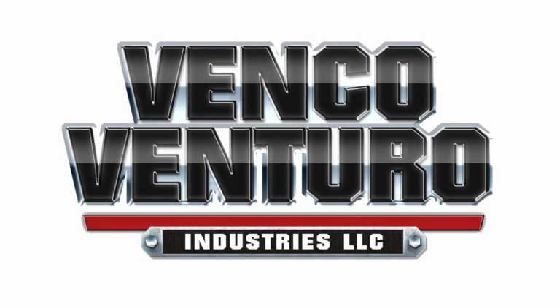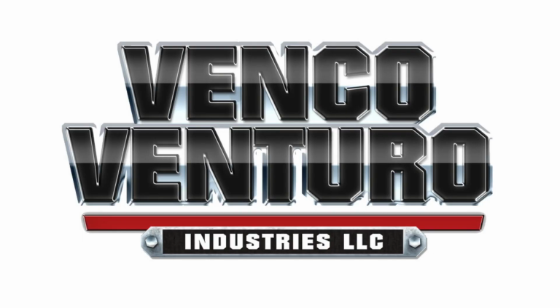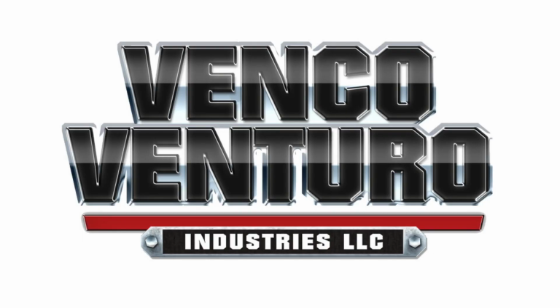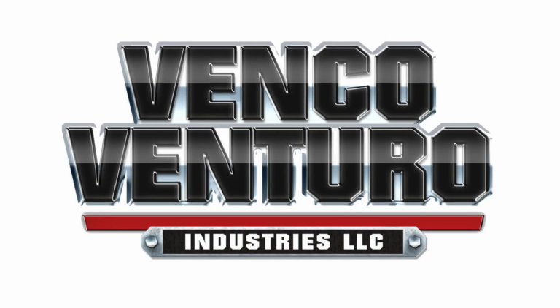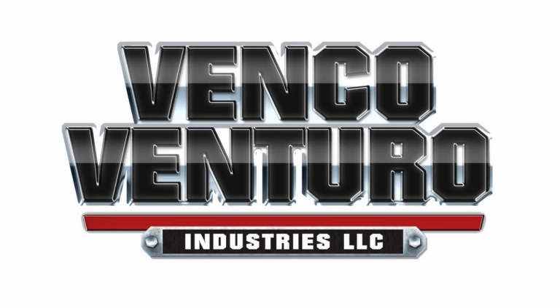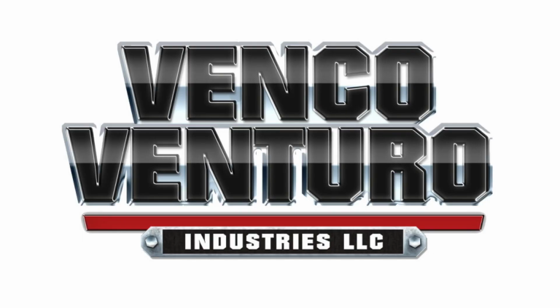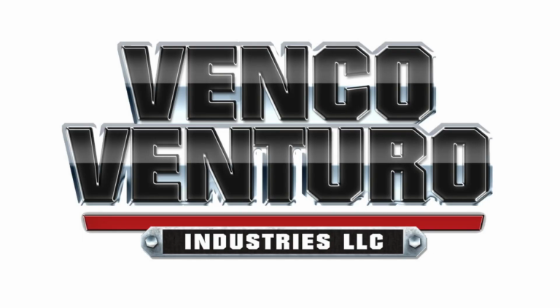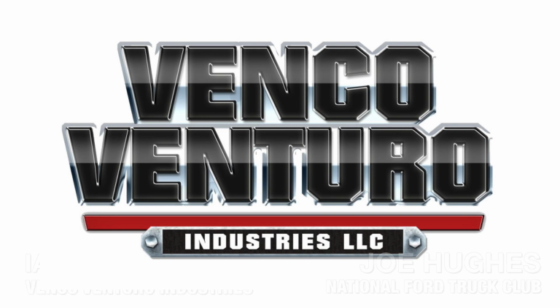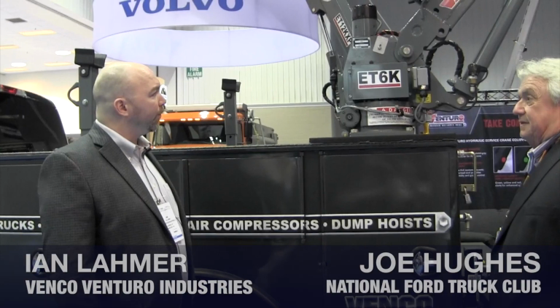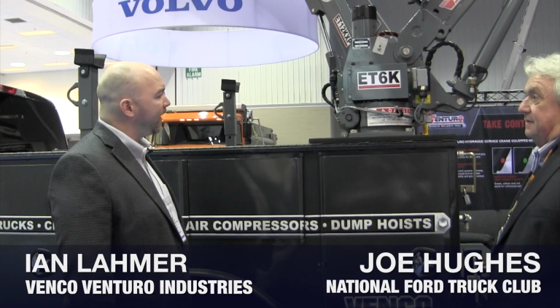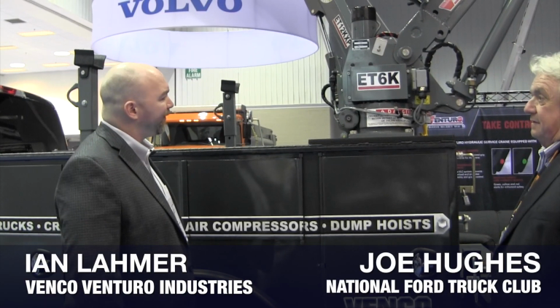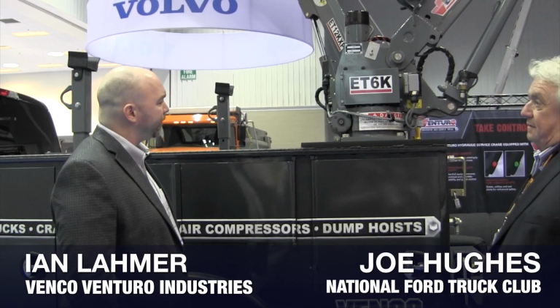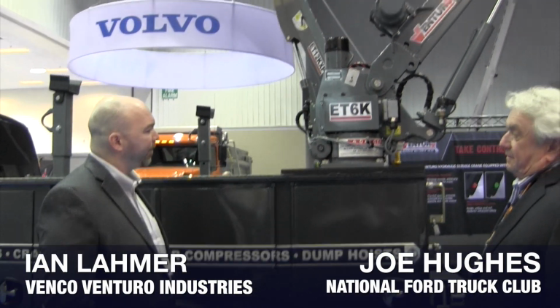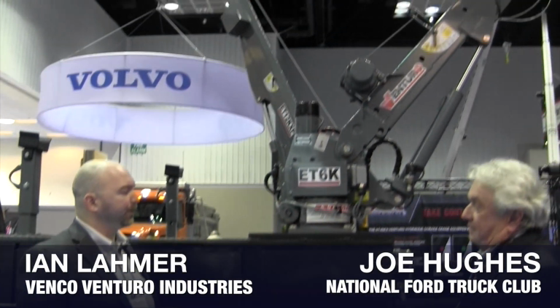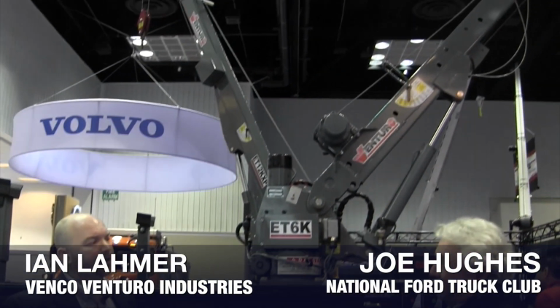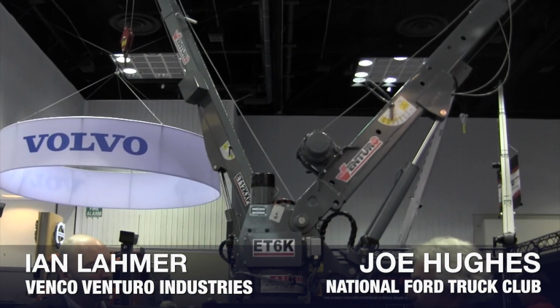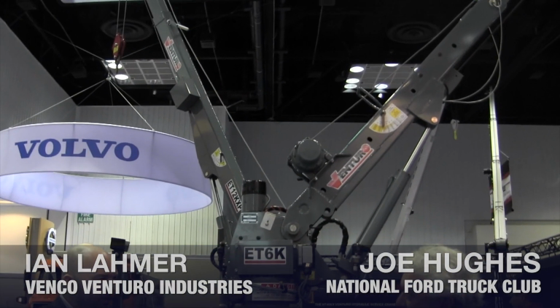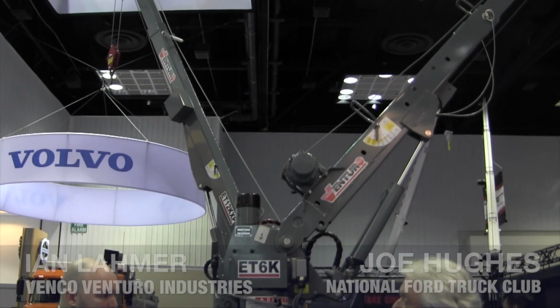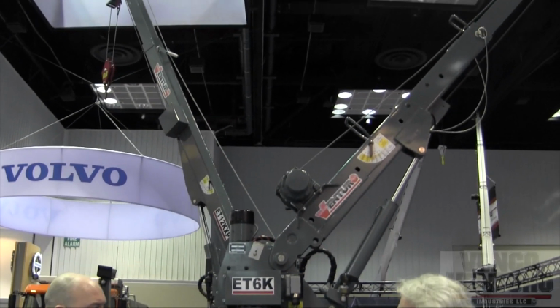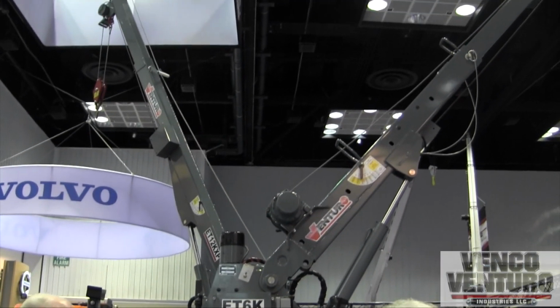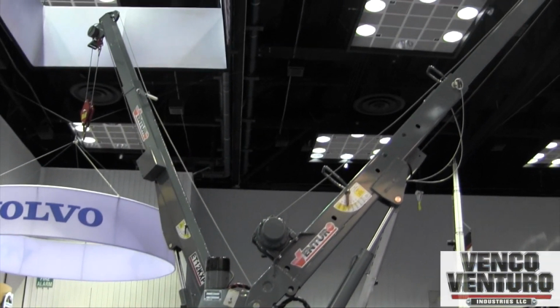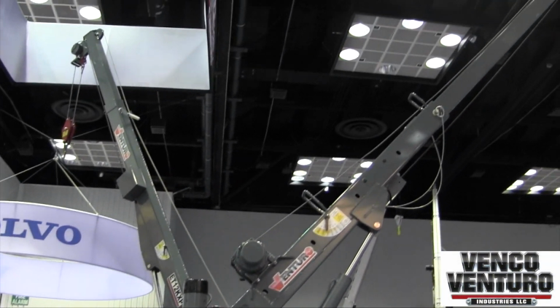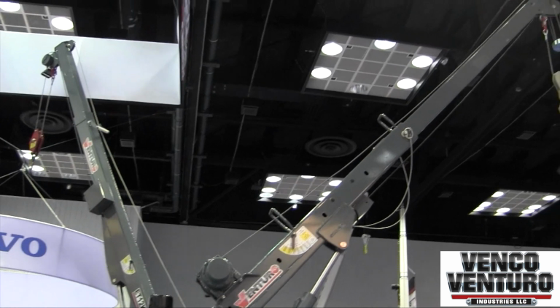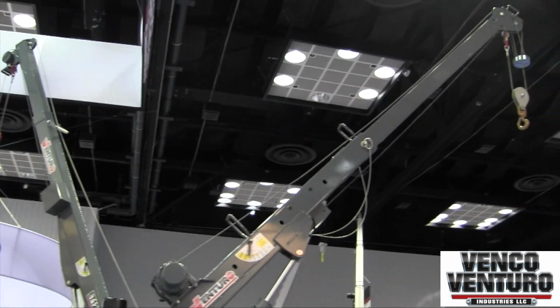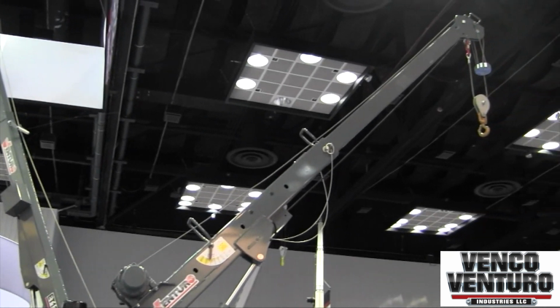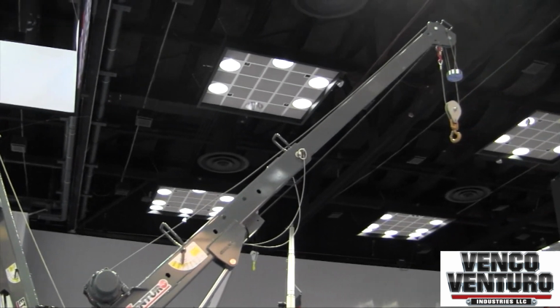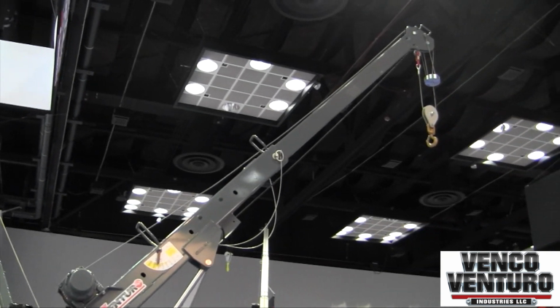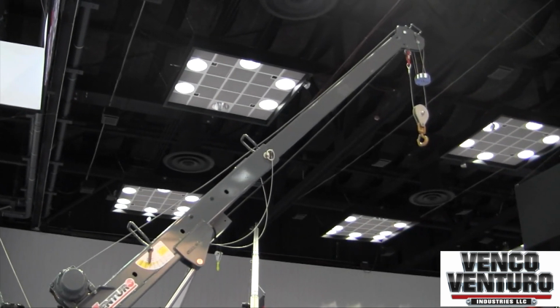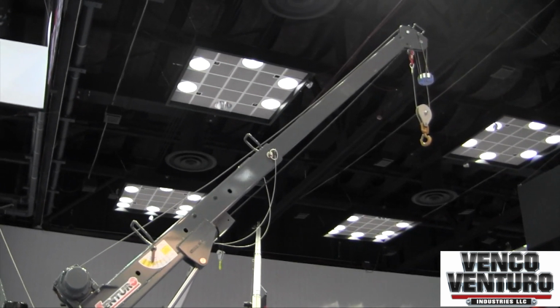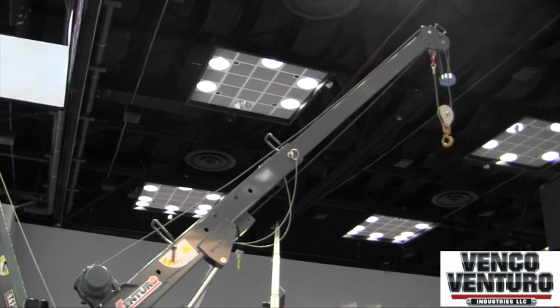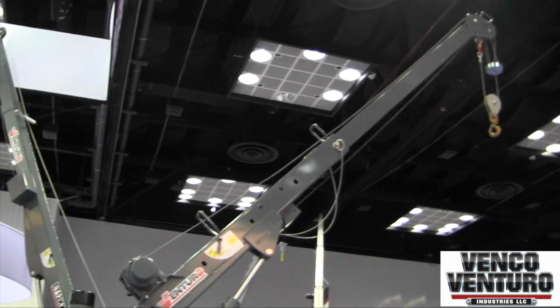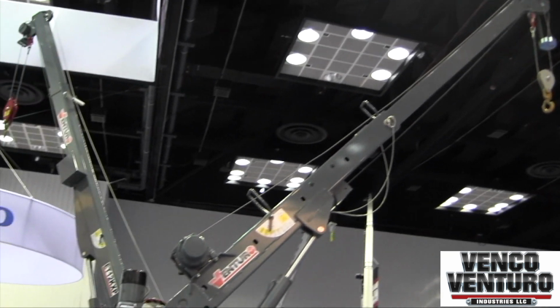Let's talk about the big boys here. We manufacture probably 33 different cranes between full electric manual, electric hydraulic, and then full hydraulic.